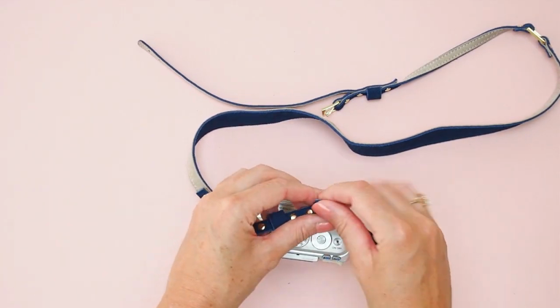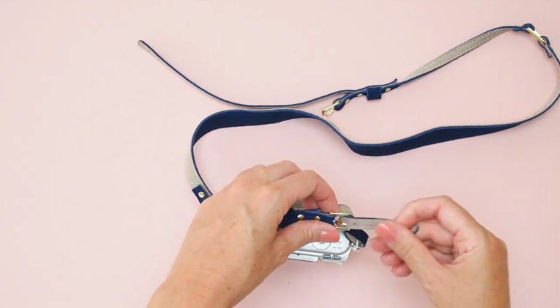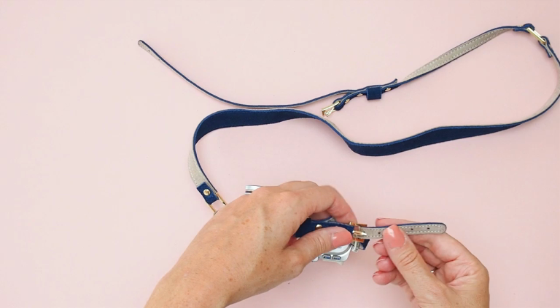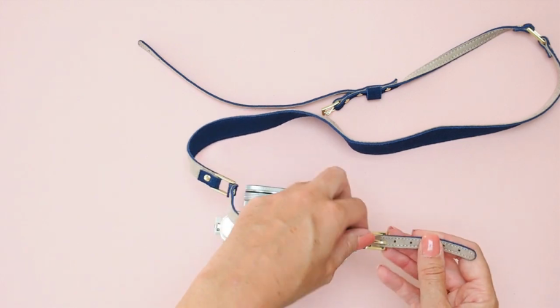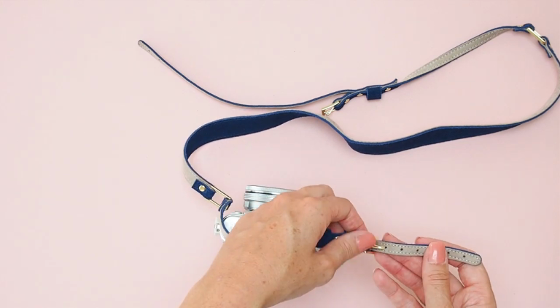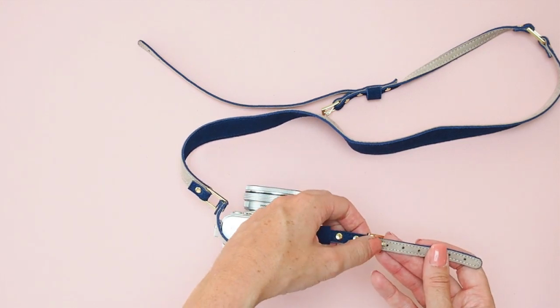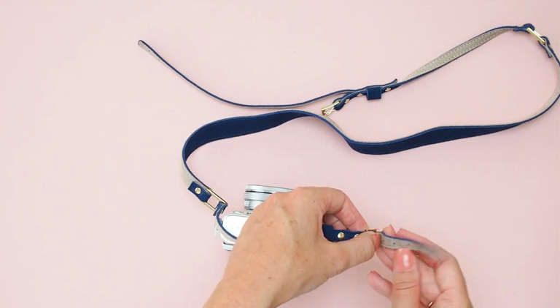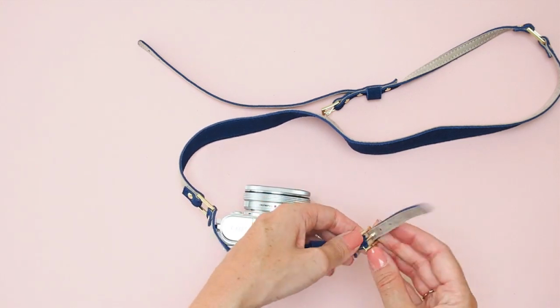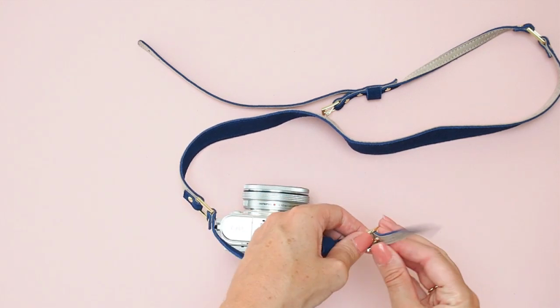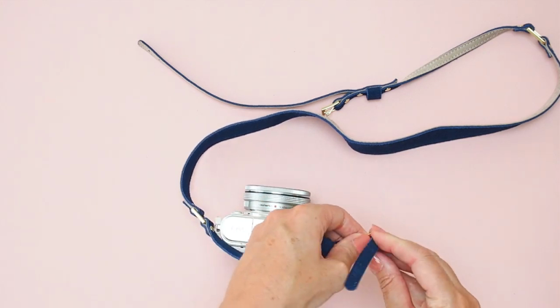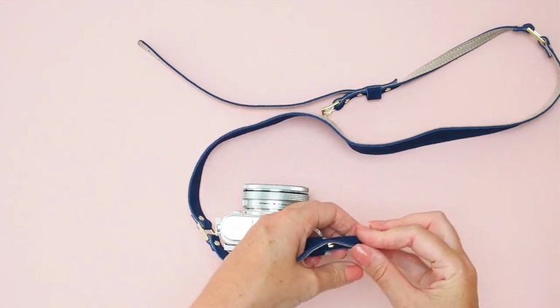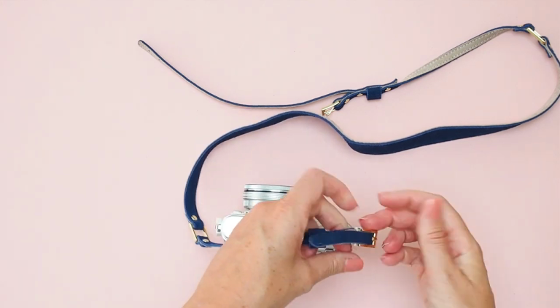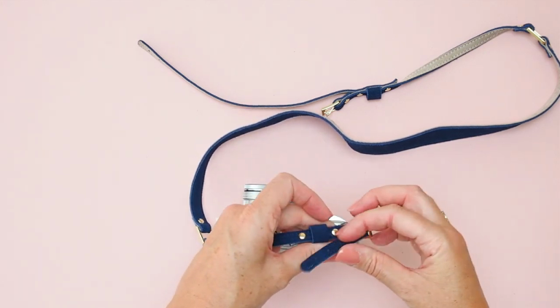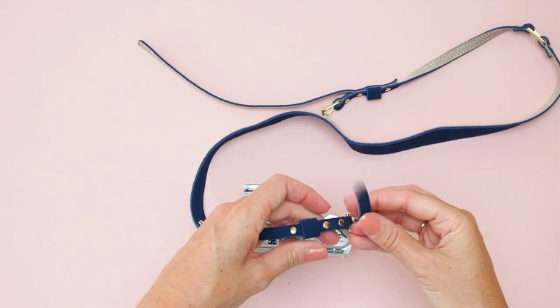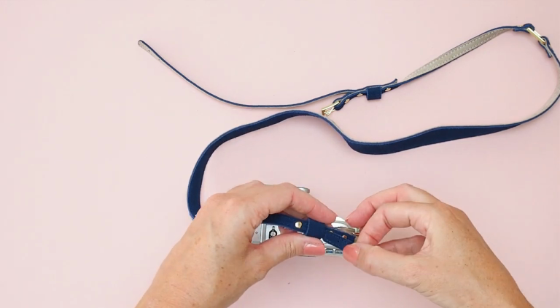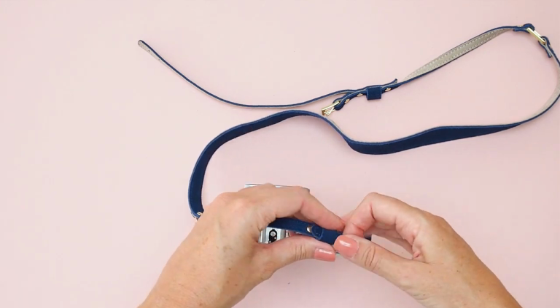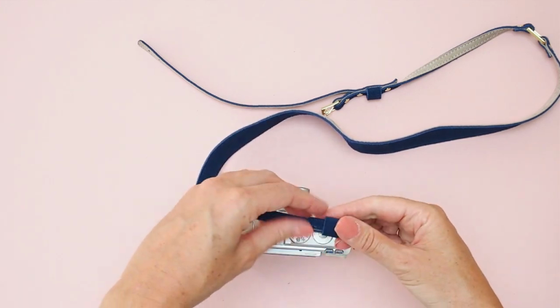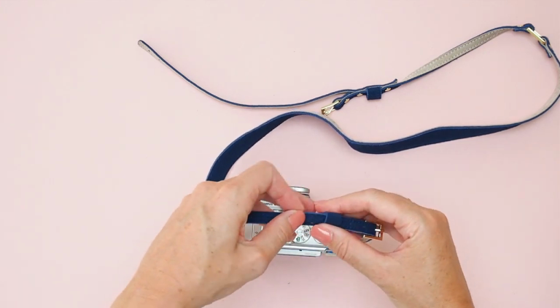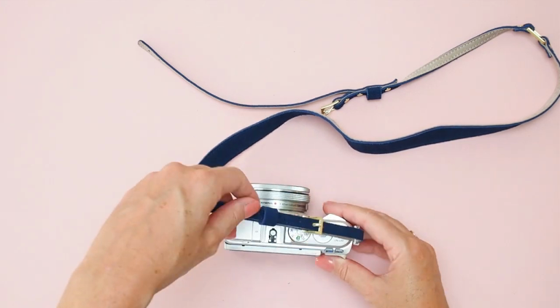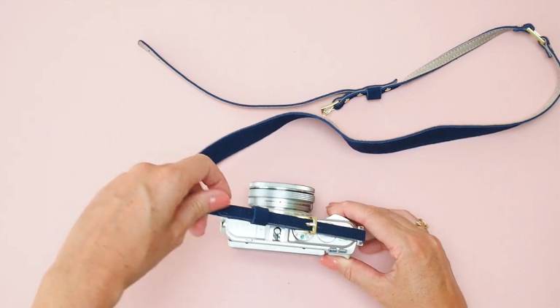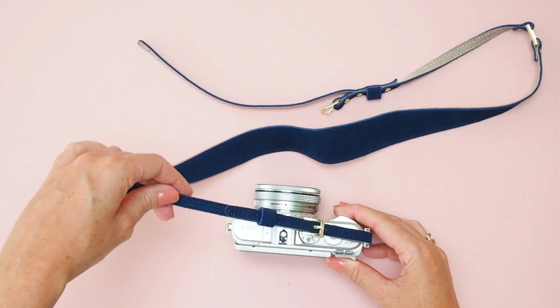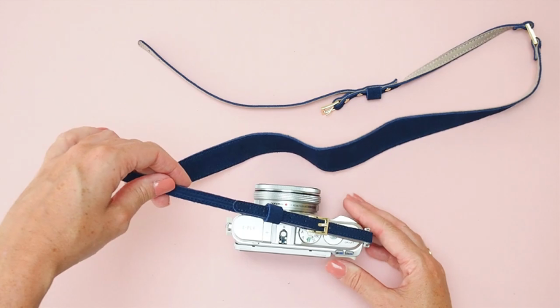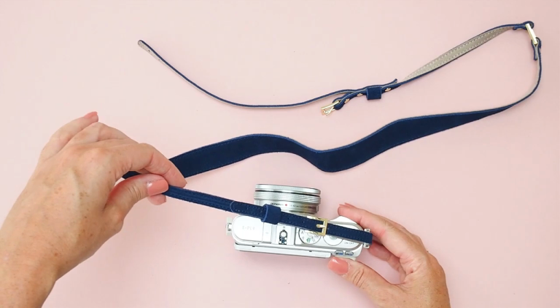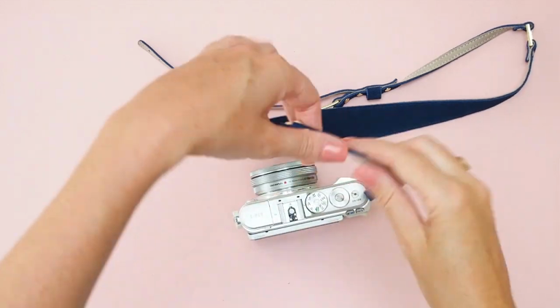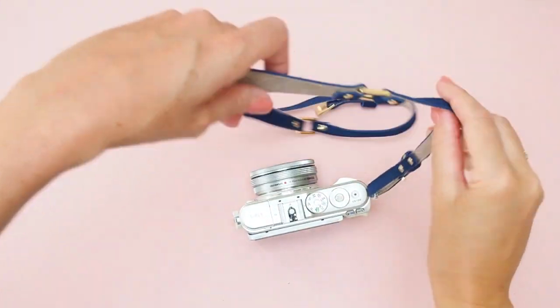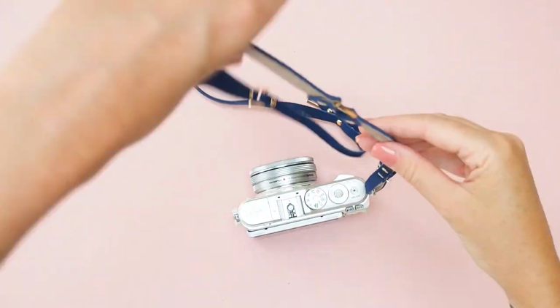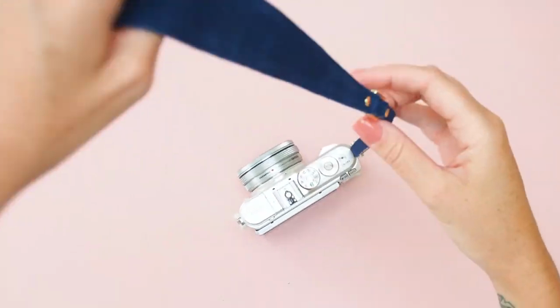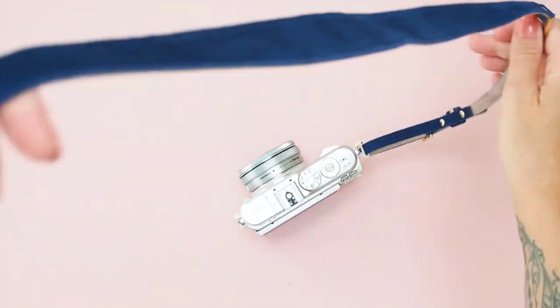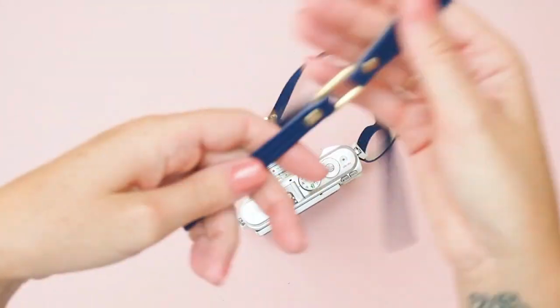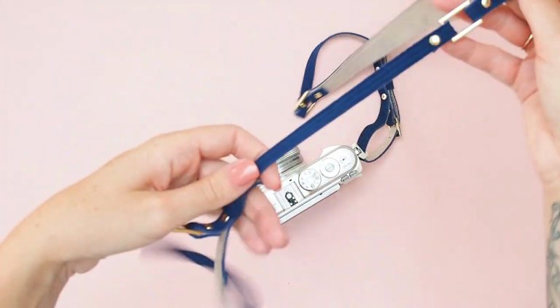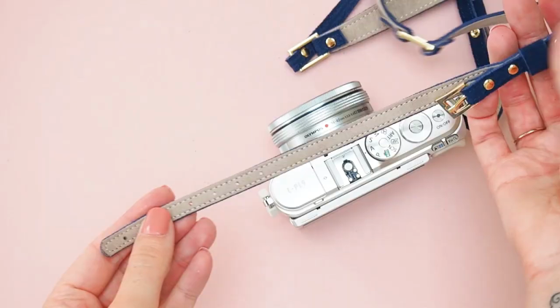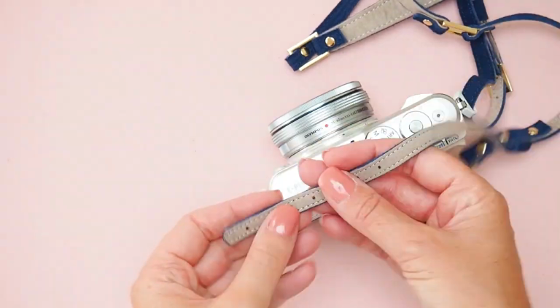Fasten the buckle, then thread the excess strap through the little loop. And do the same for the other side.